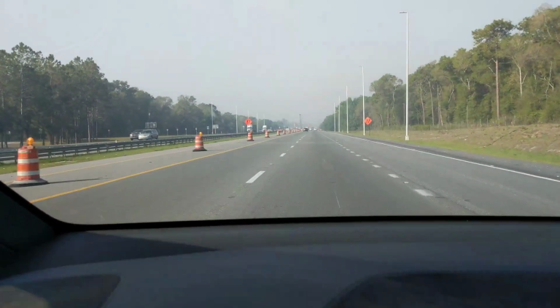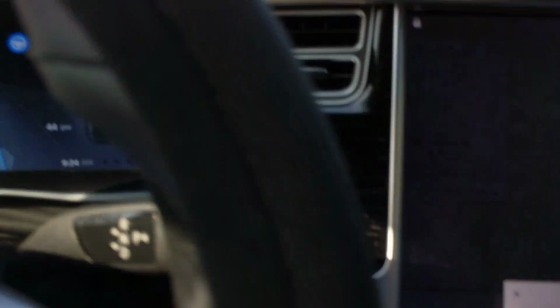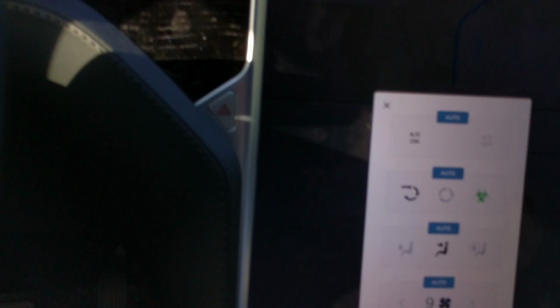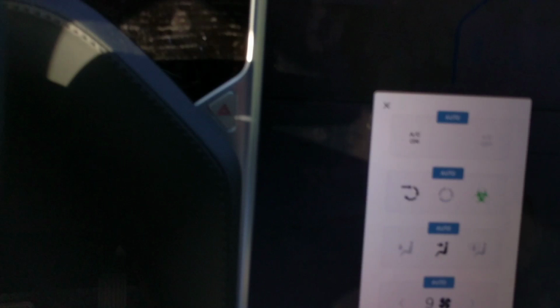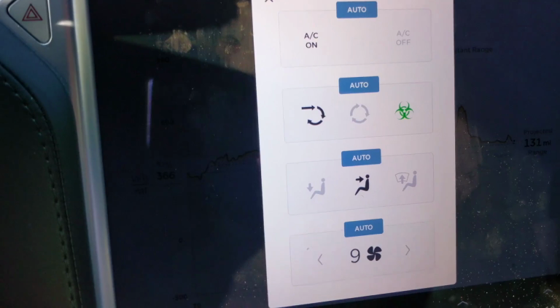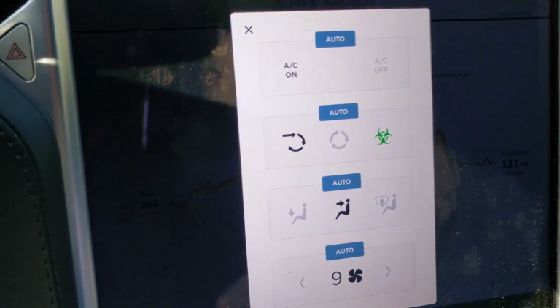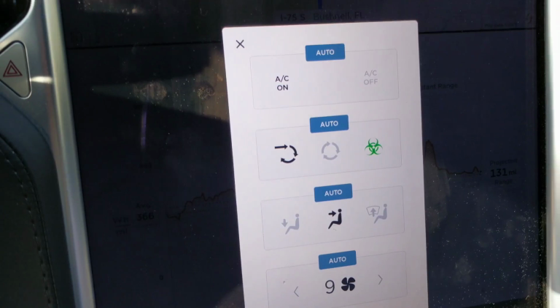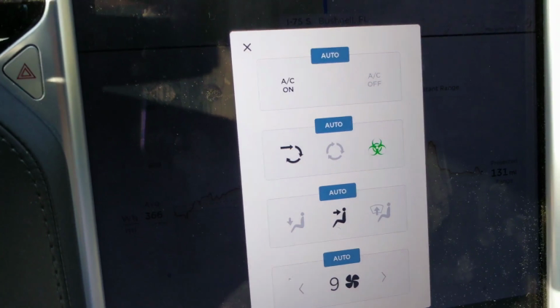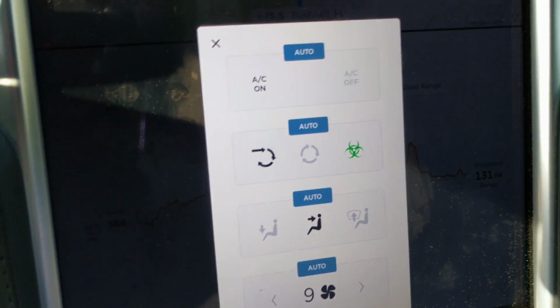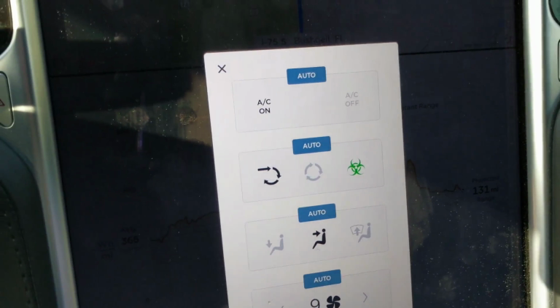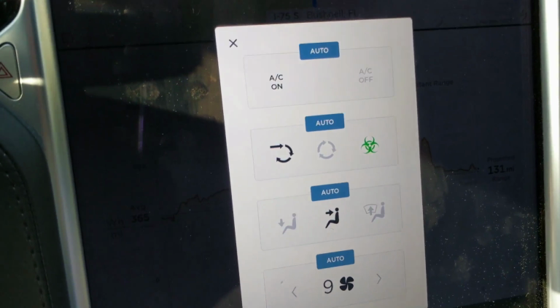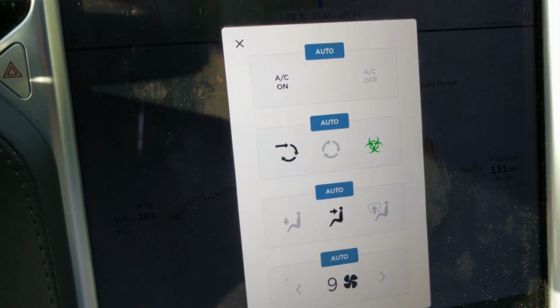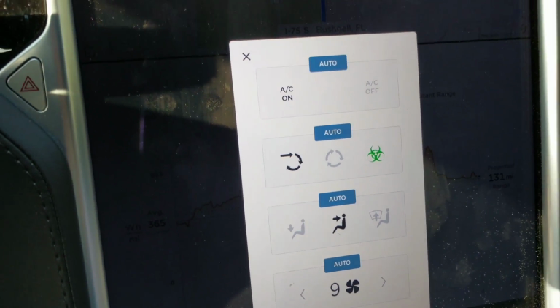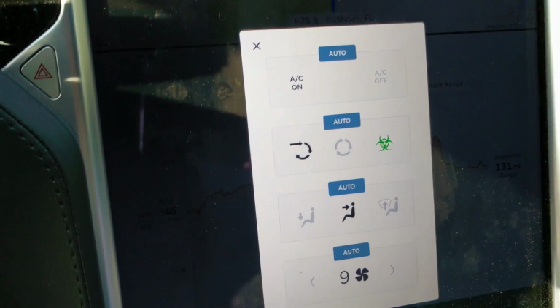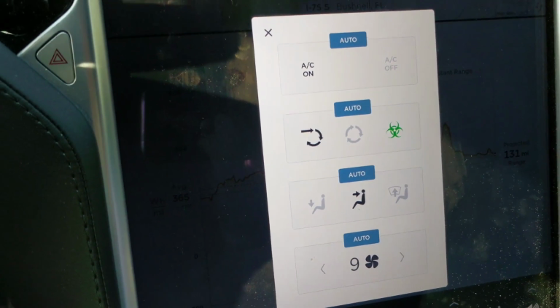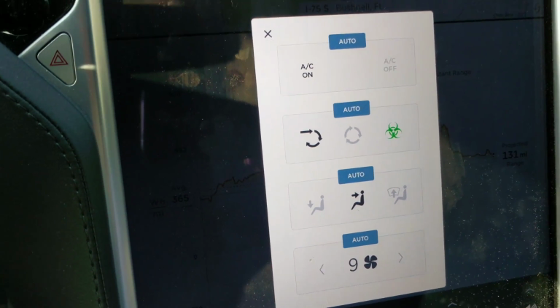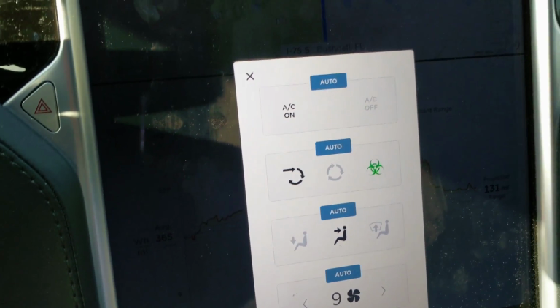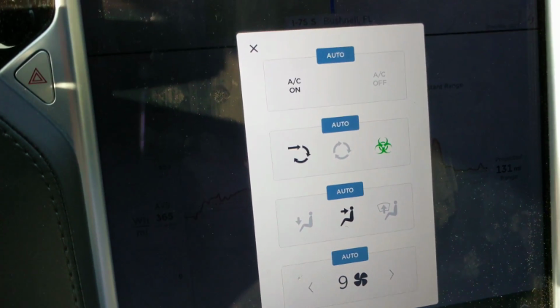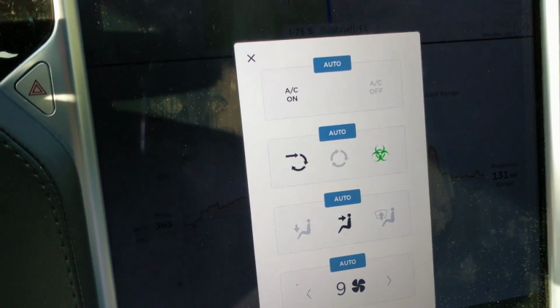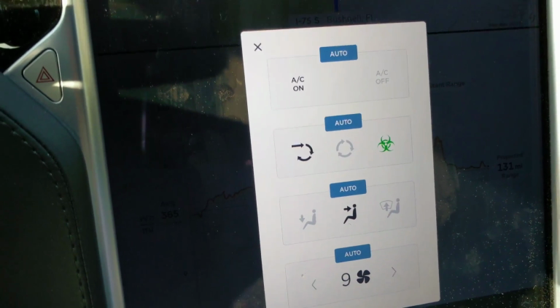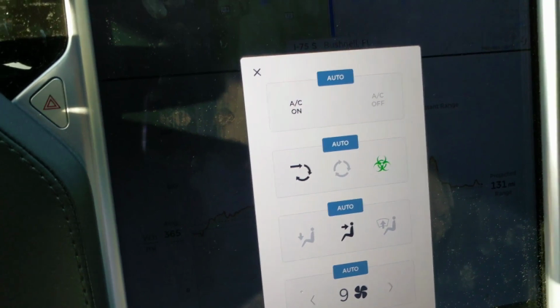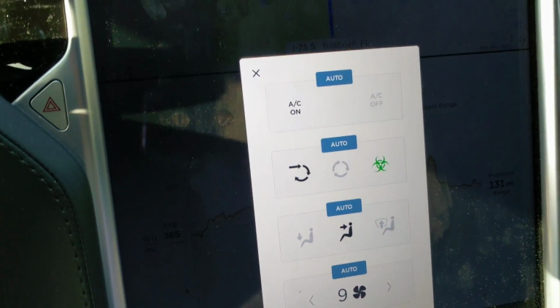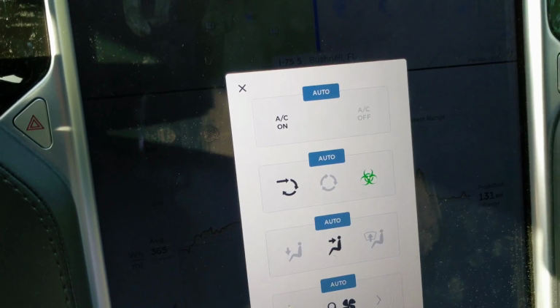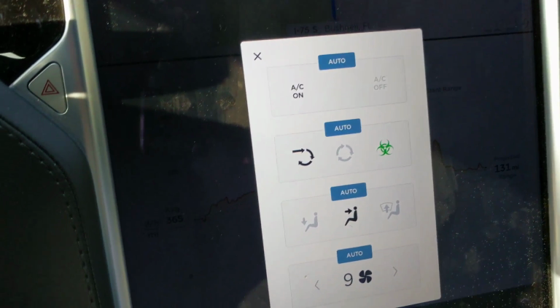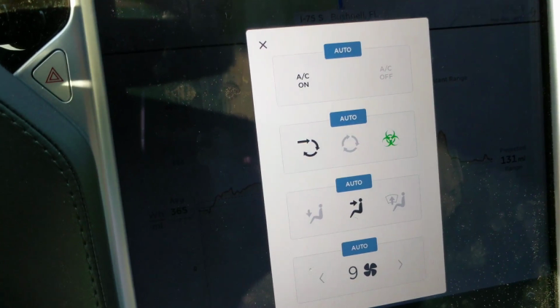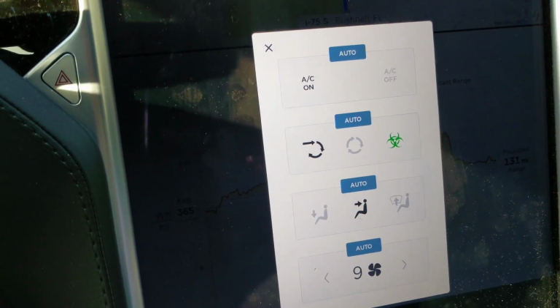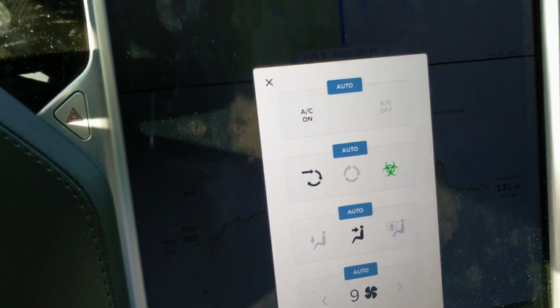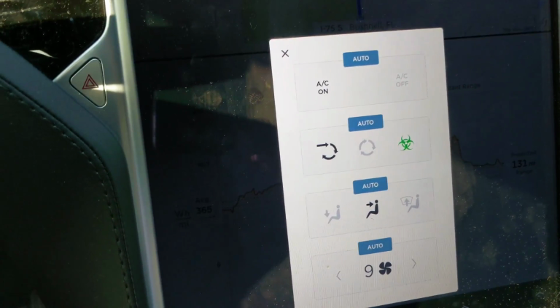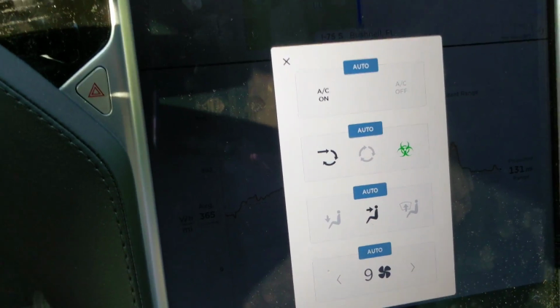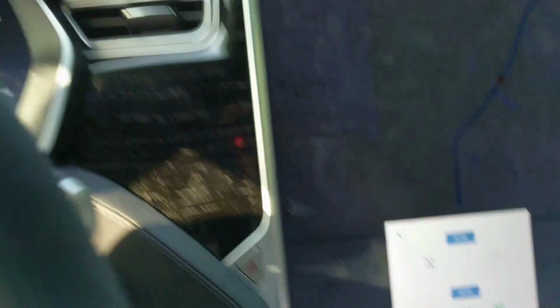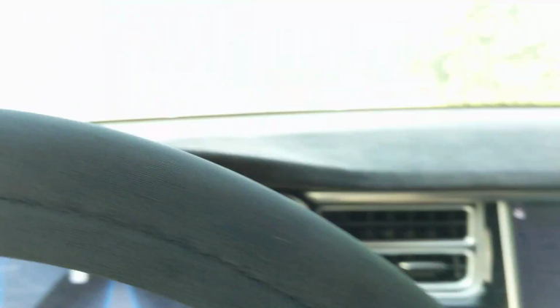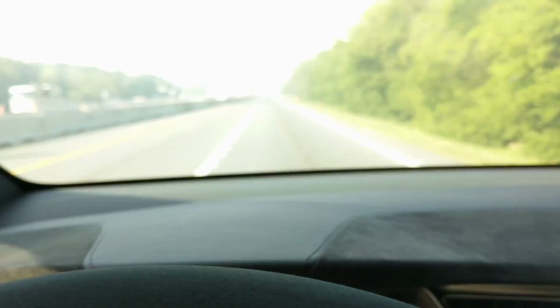I've got the bioweapons defense mode on. All you do is push the climate button, and then you select bioweapons defense mode.